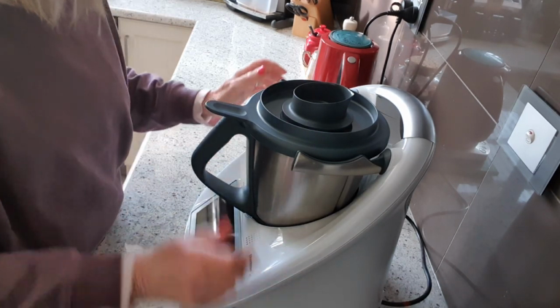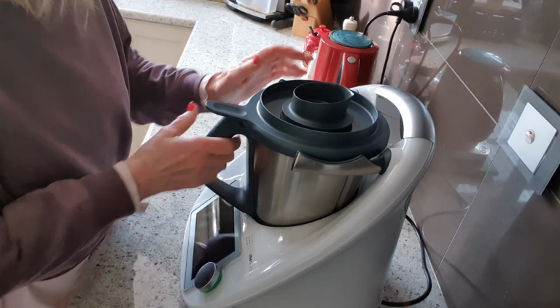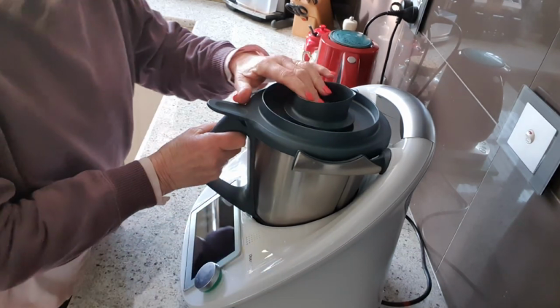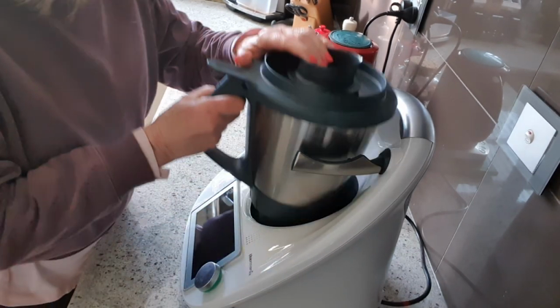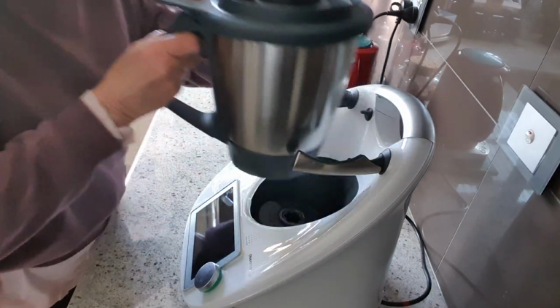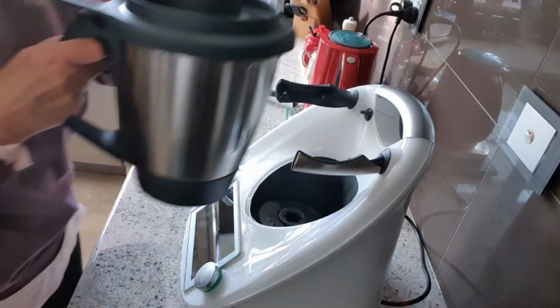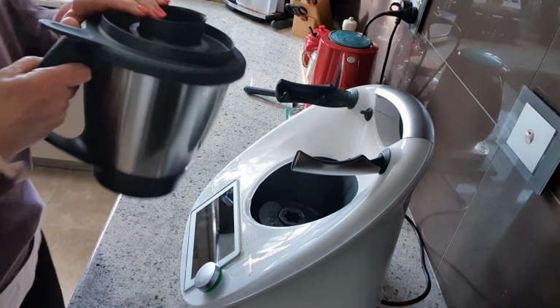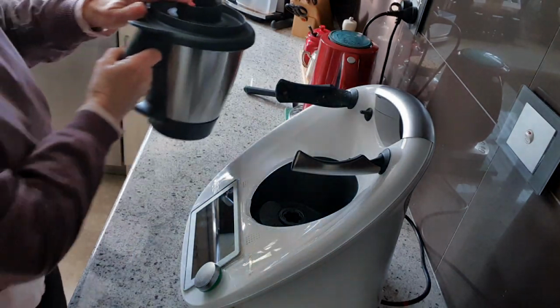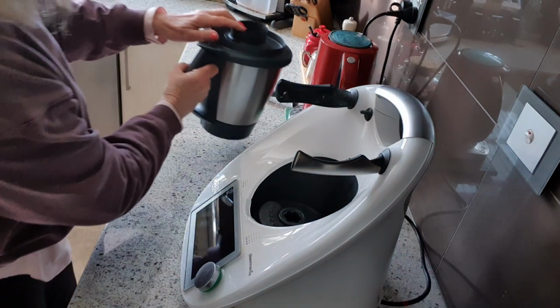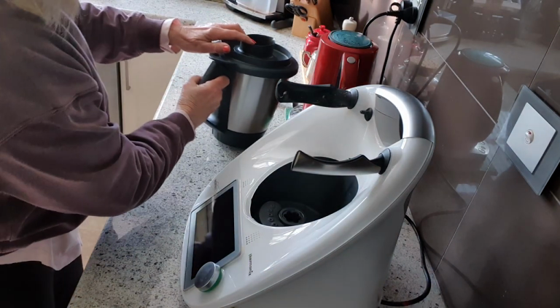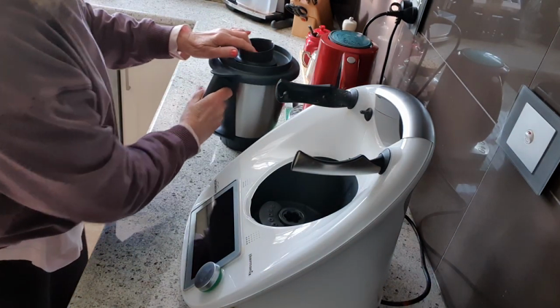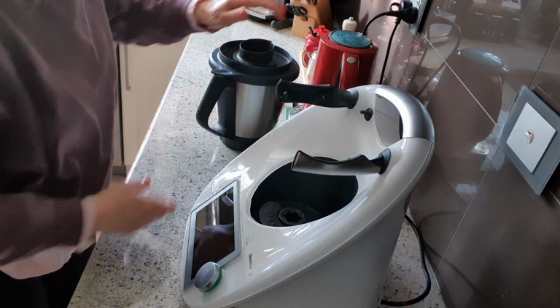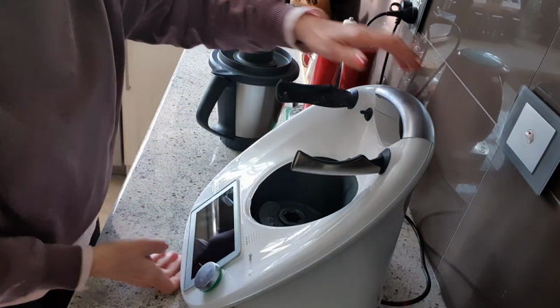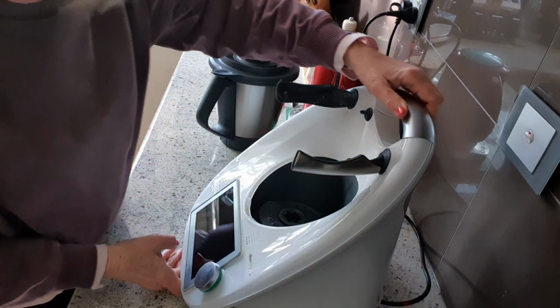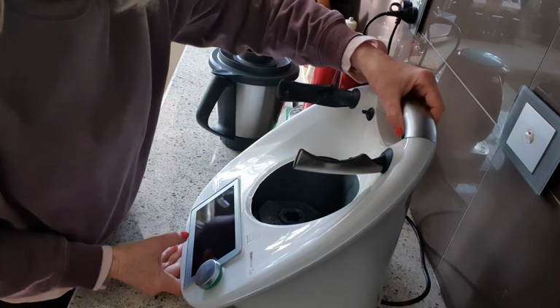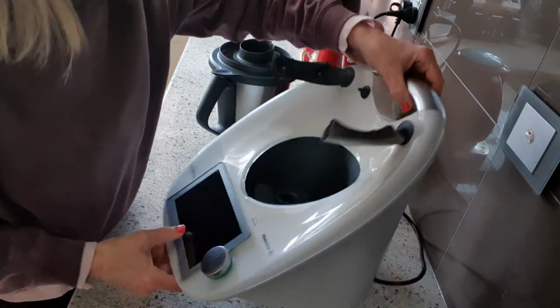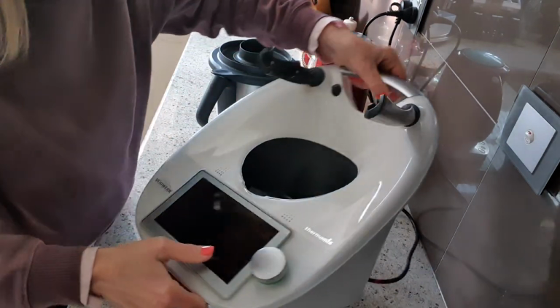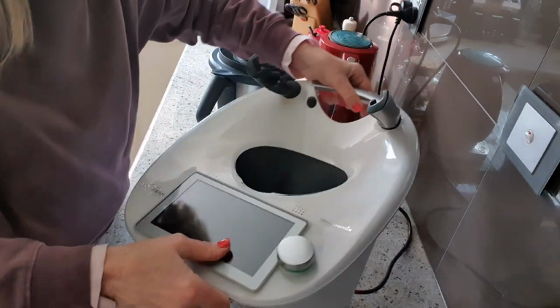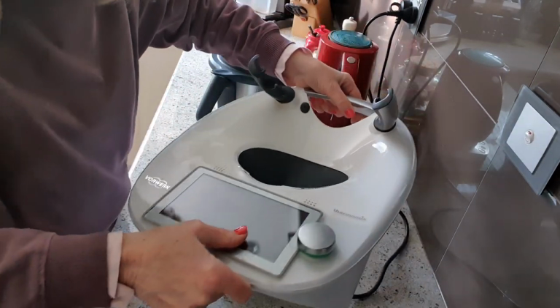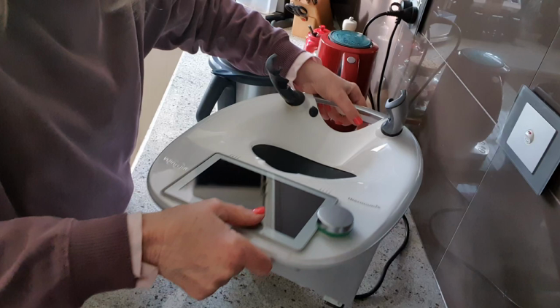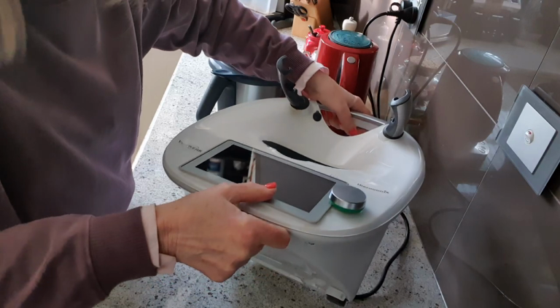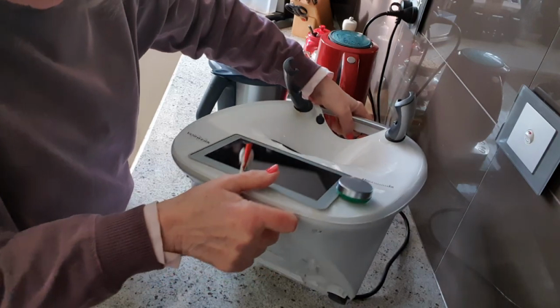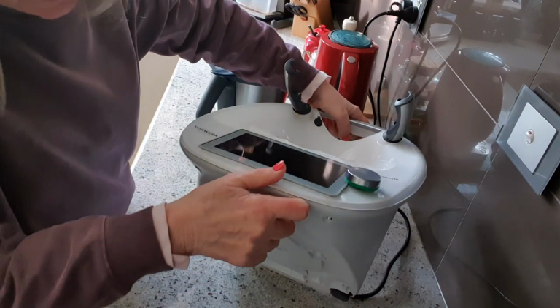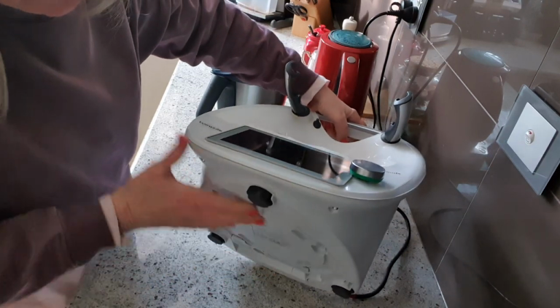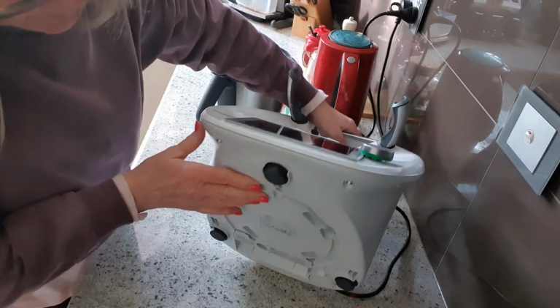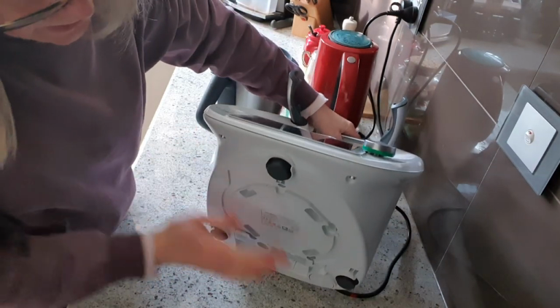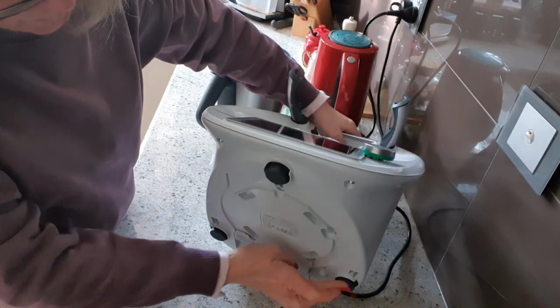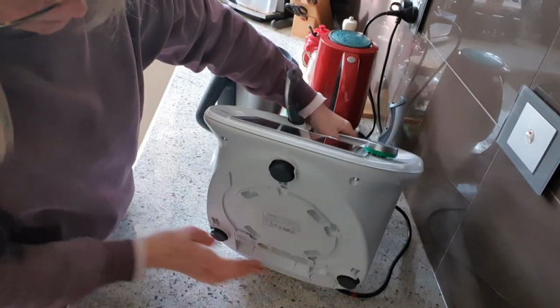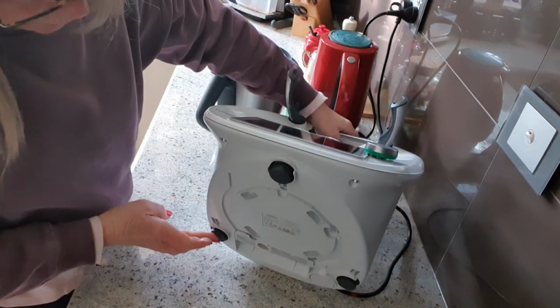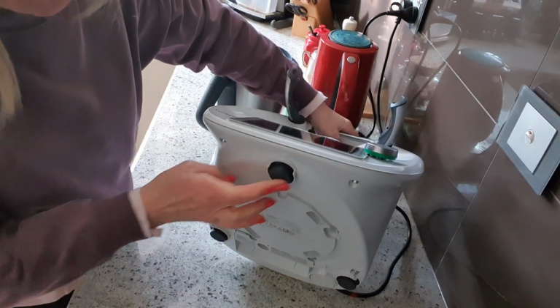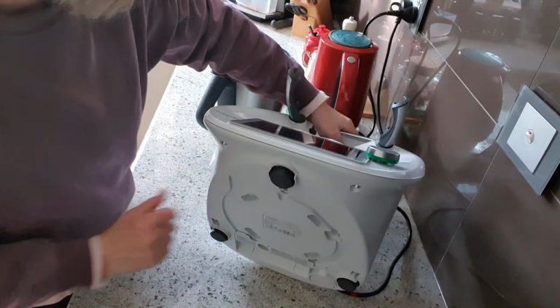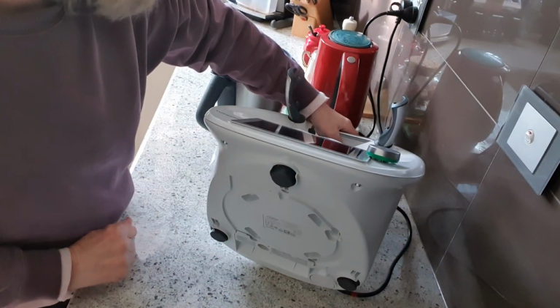The scales are very sensitive in your Thermomix, and the scales are actually in the feet. If you look underneath your machine, we have one, two, three feet.